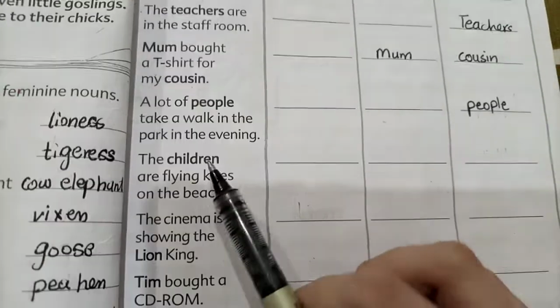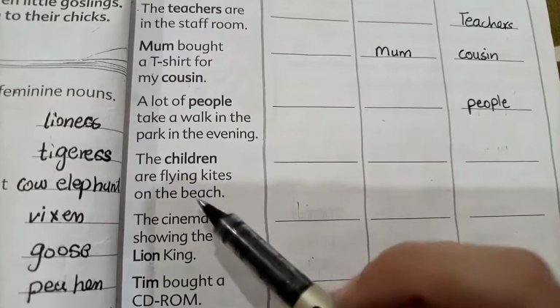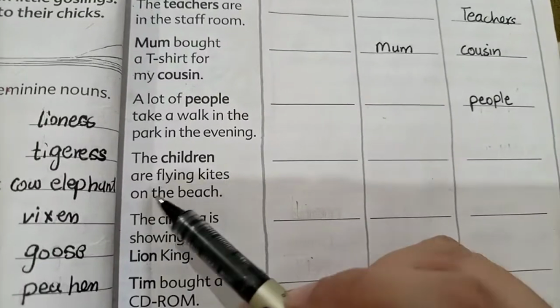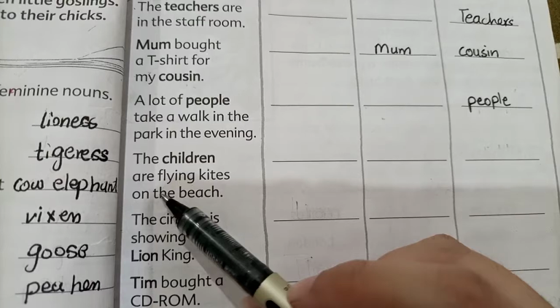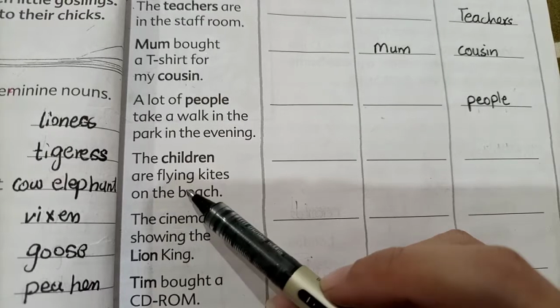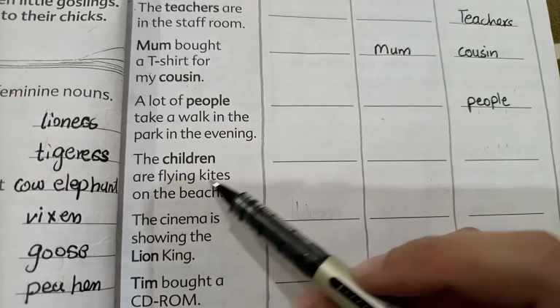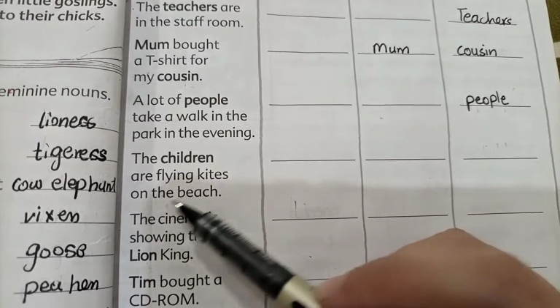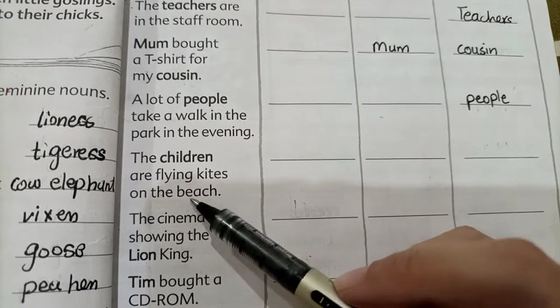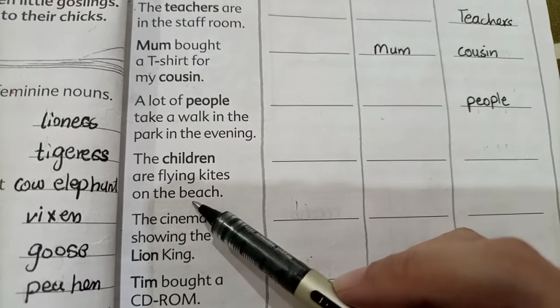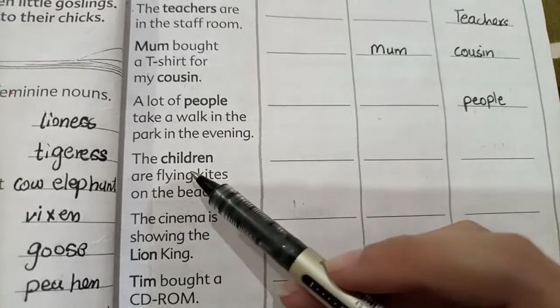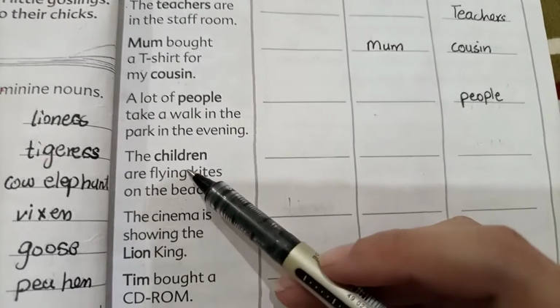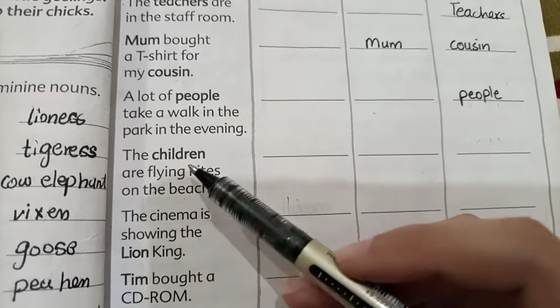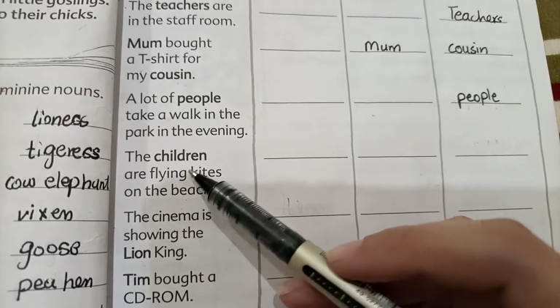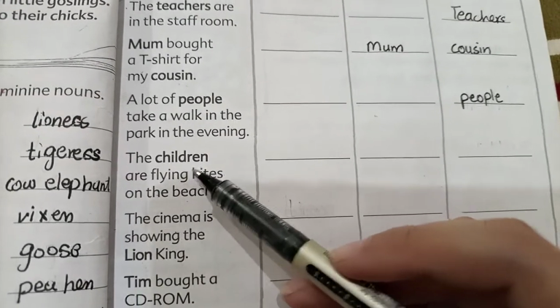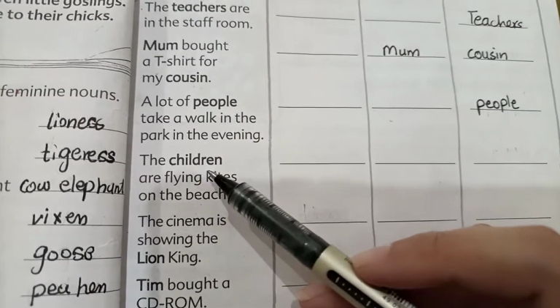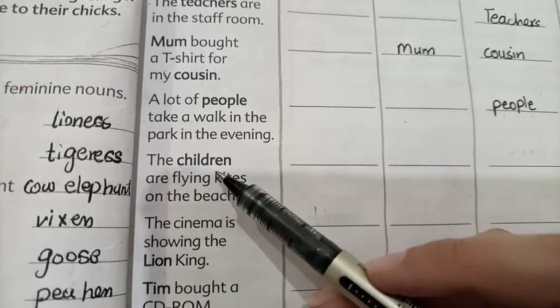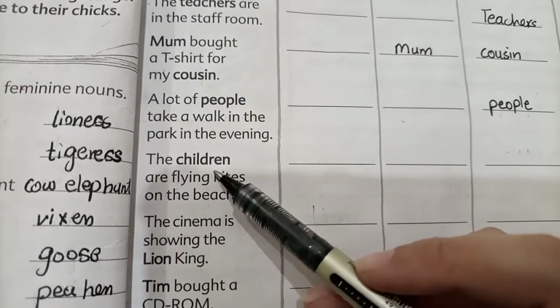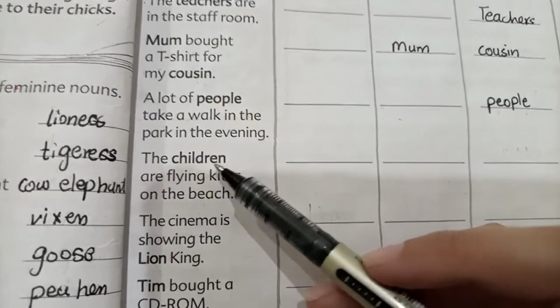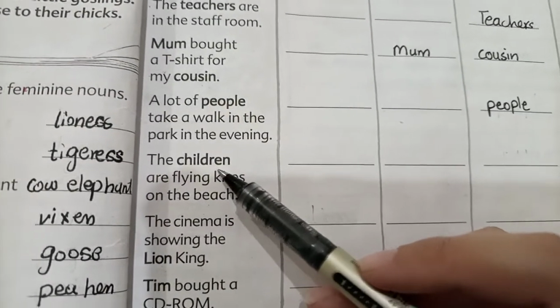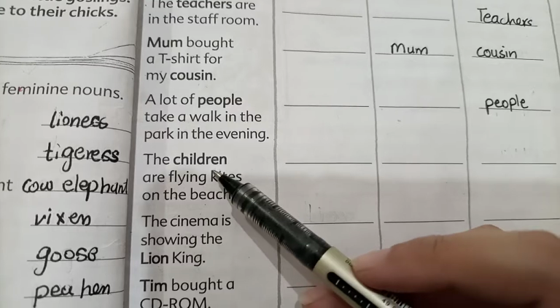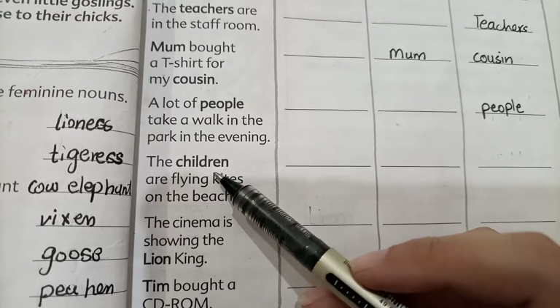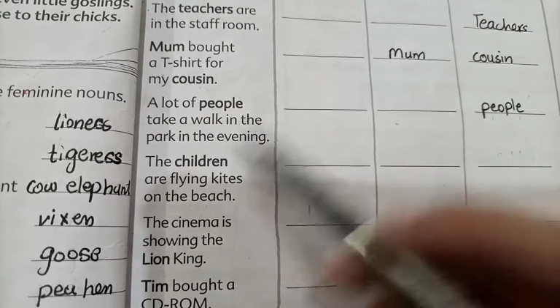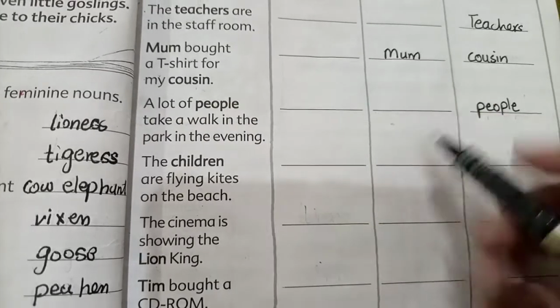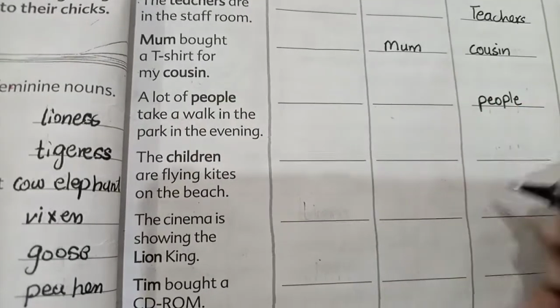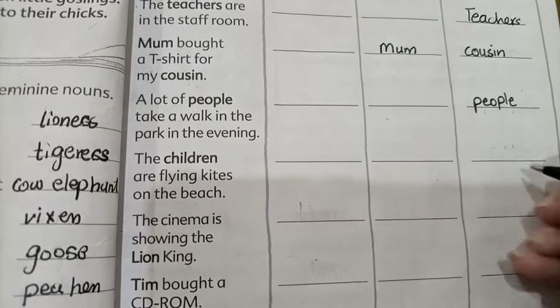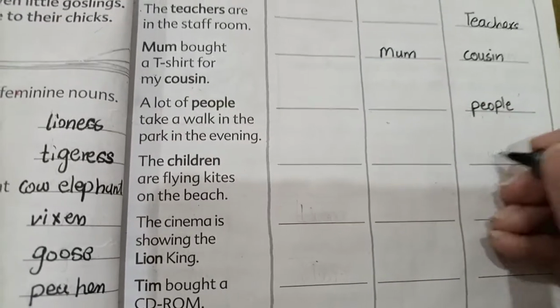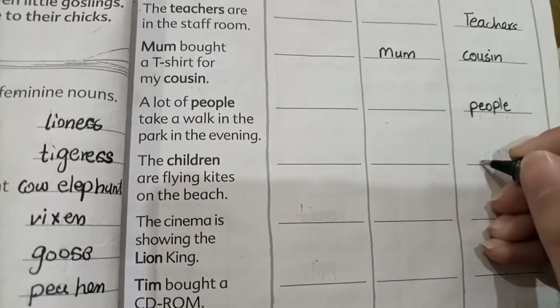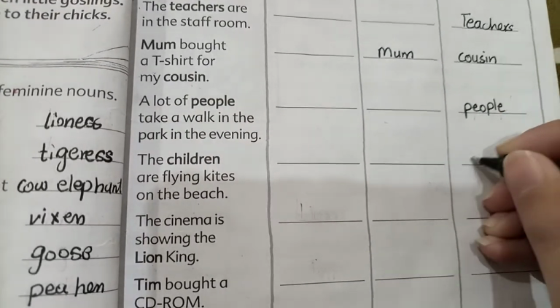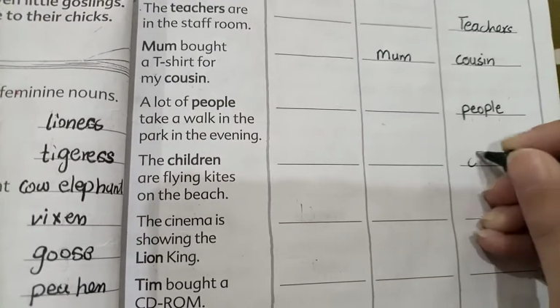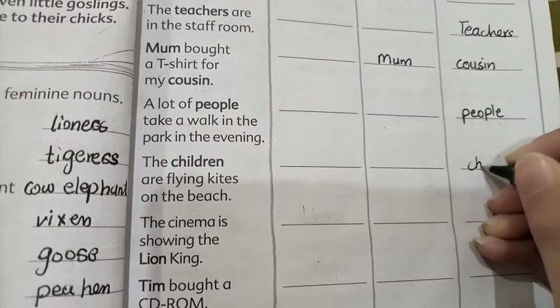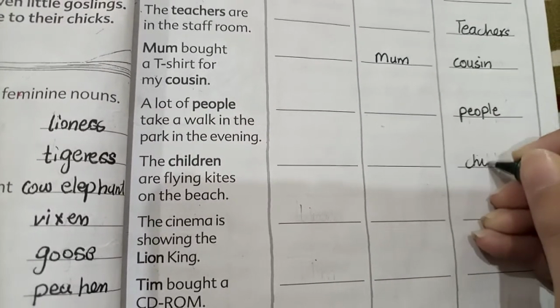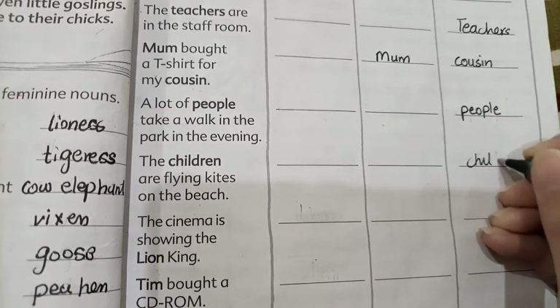'The children are flying kites by the beach.' Children includes both boys and girls, so children is a common gender noun. We write children in the common gender column.